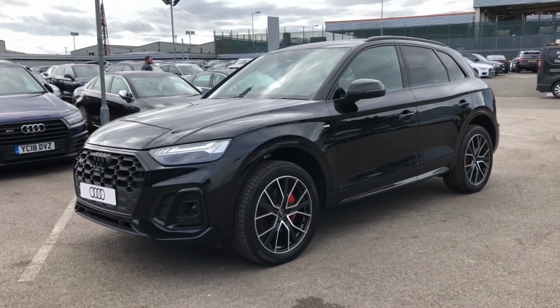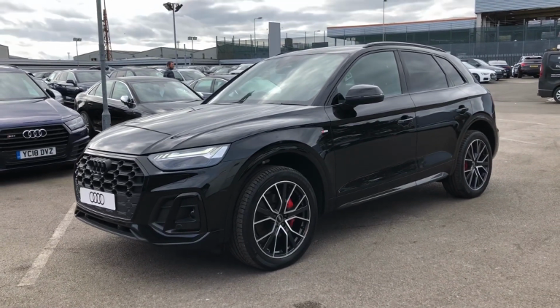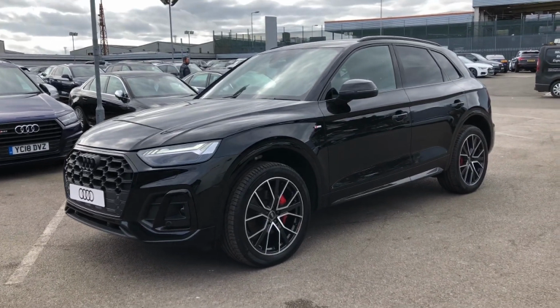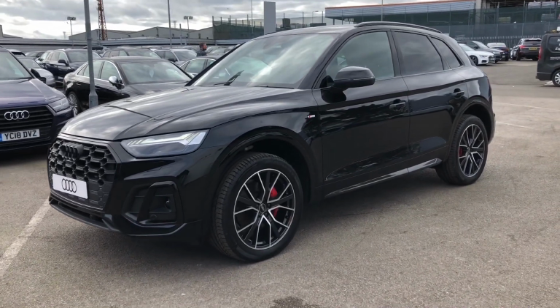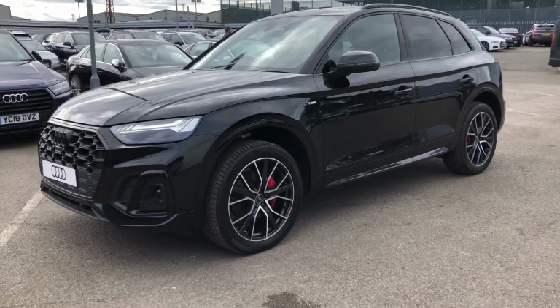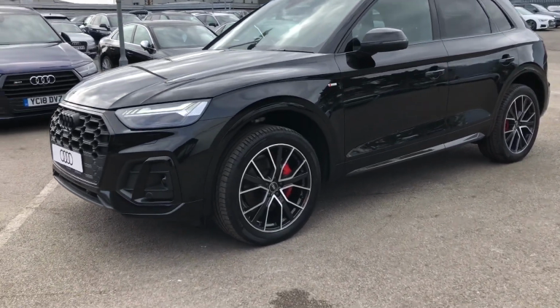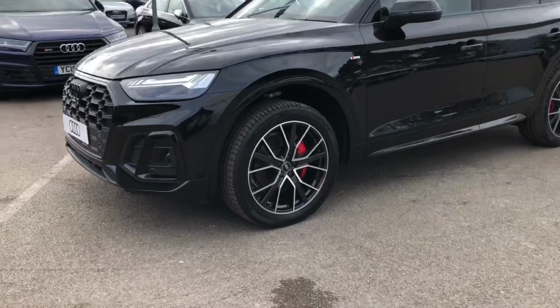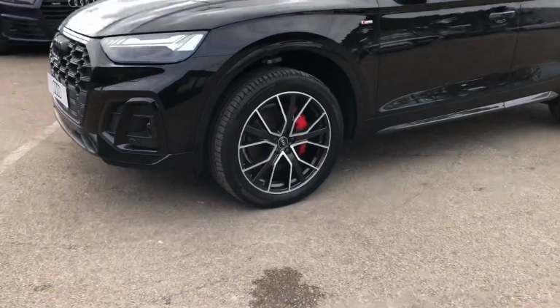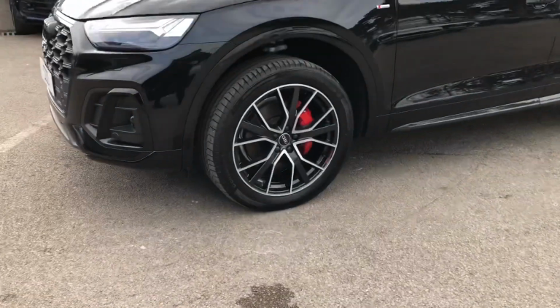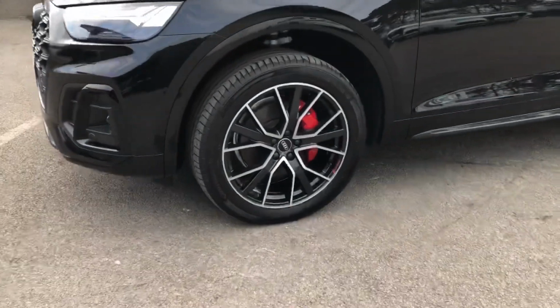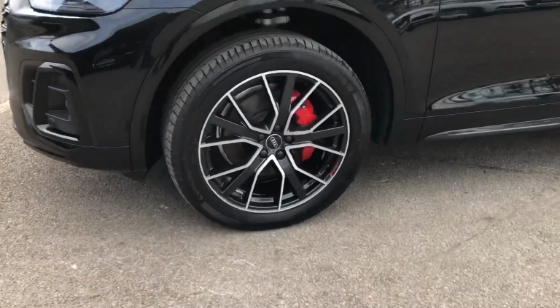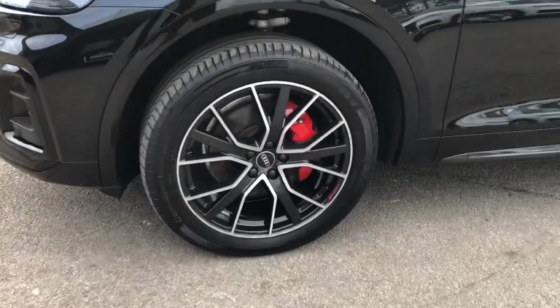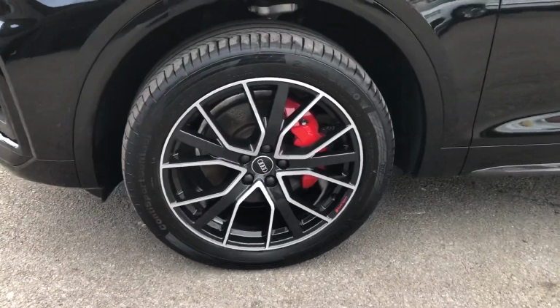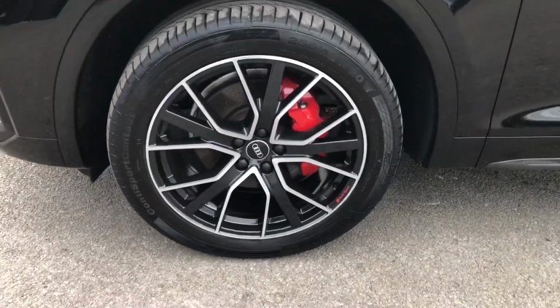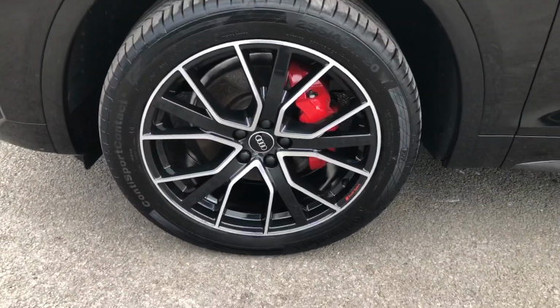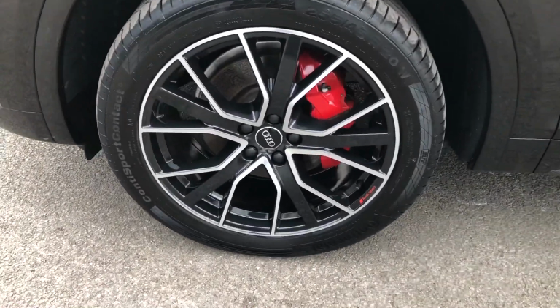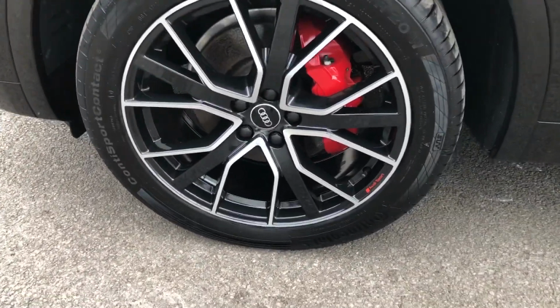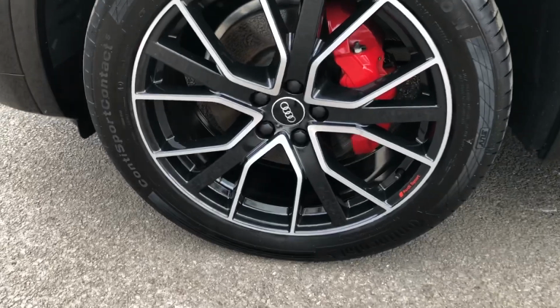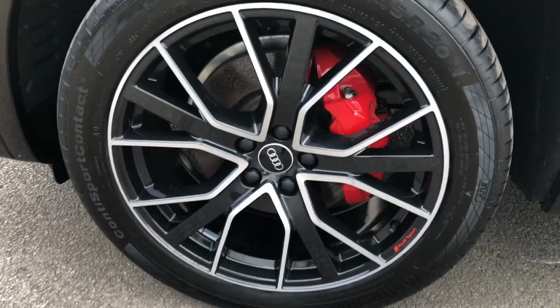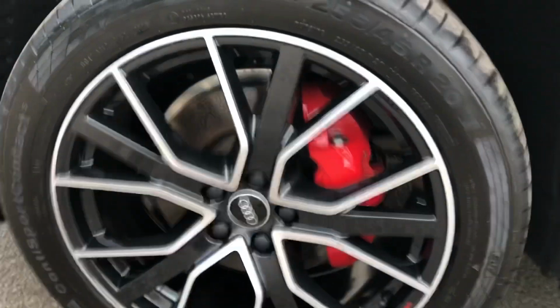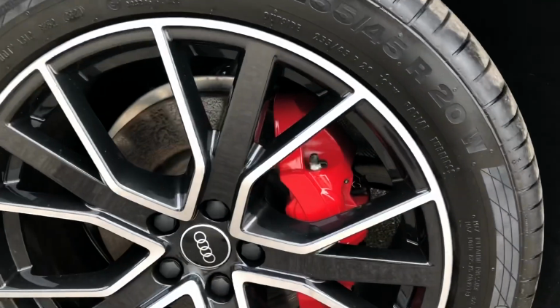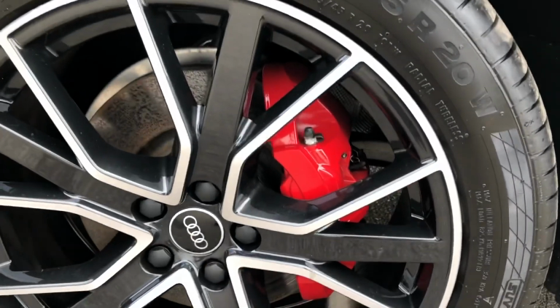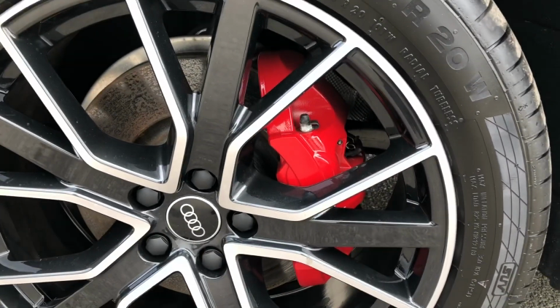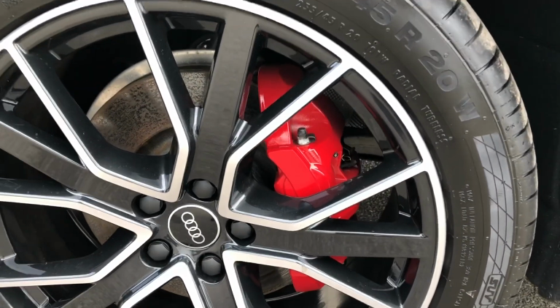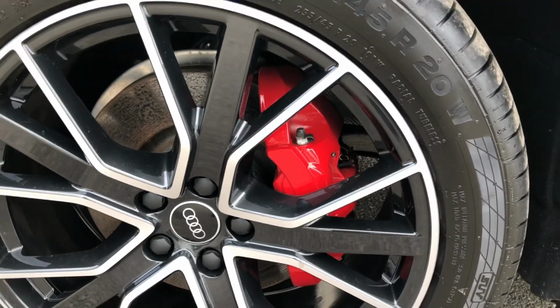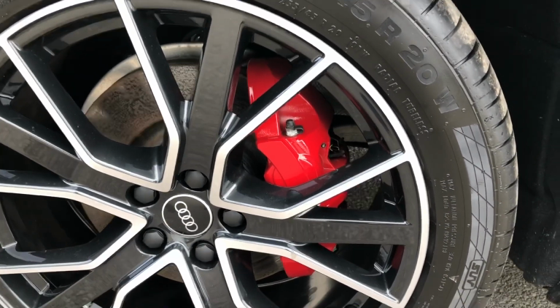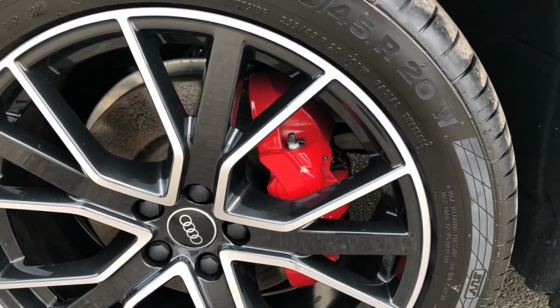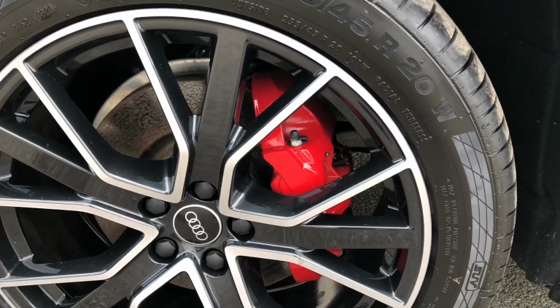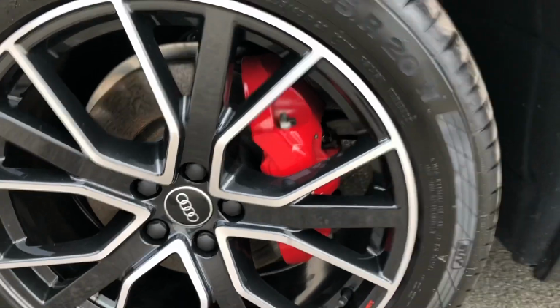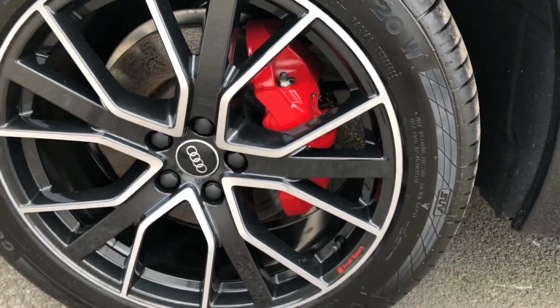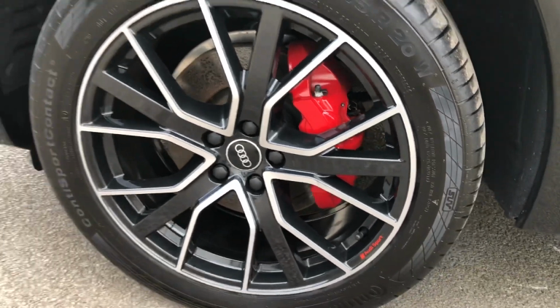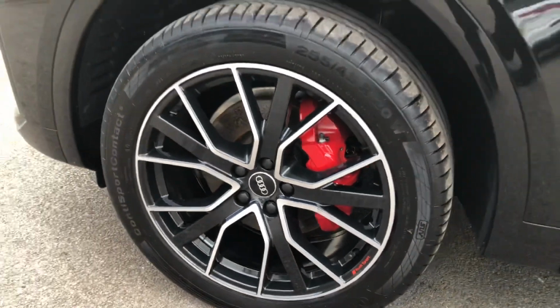The wheels are a 20 inch 5 V-spoke design Audi Sport in gloss anthracite black, and you can see the striking bright red brake calipers which really make this car stand out and look very smart.